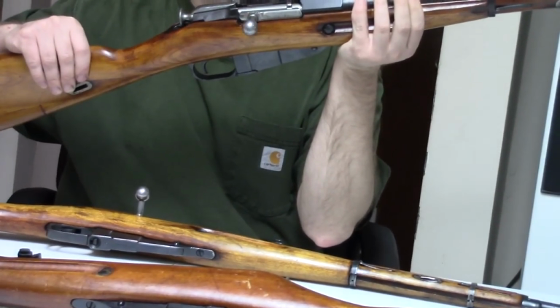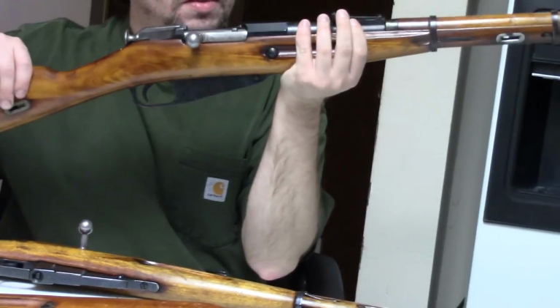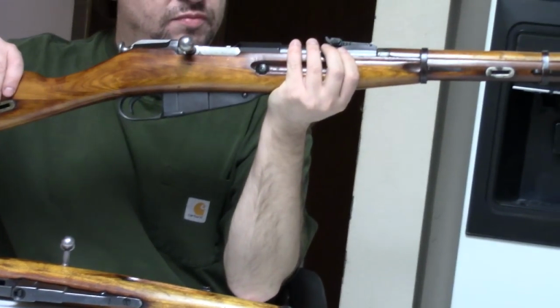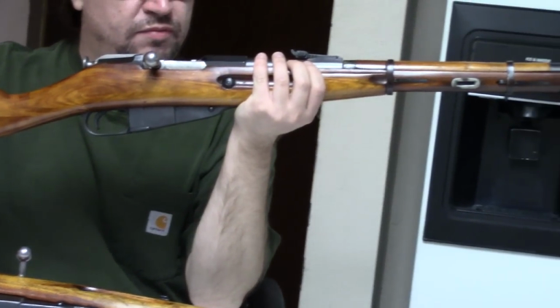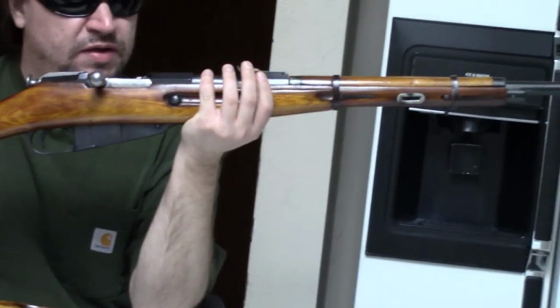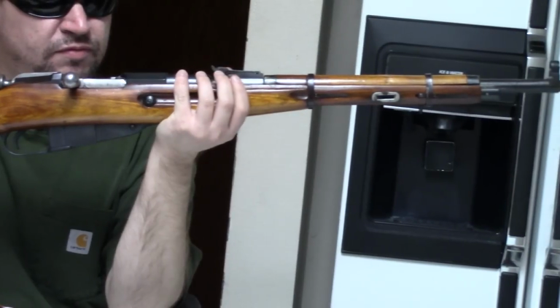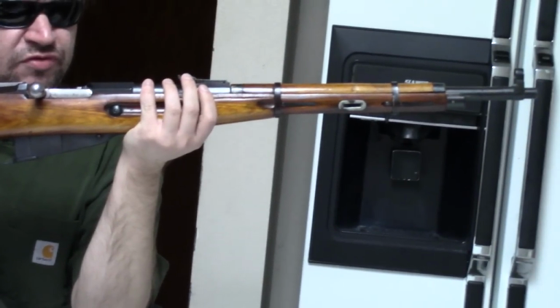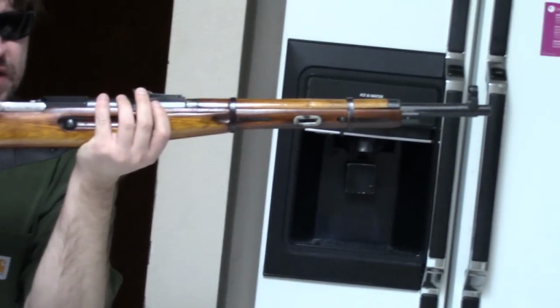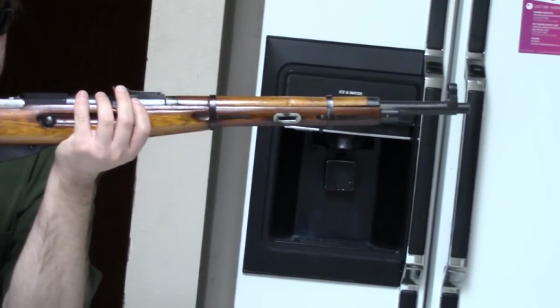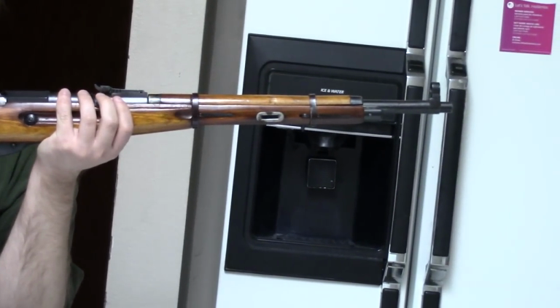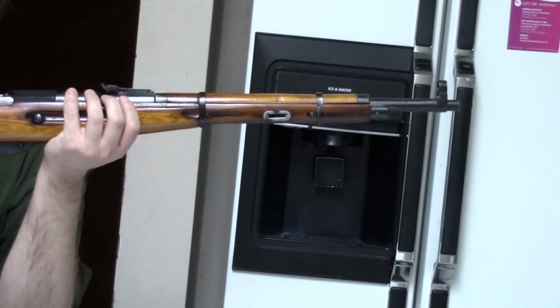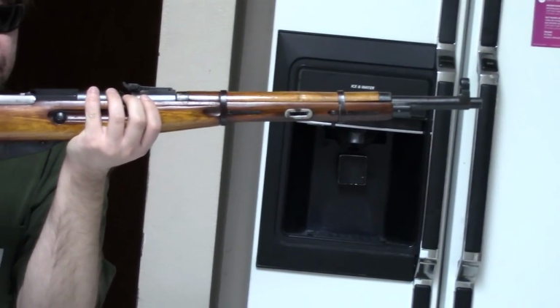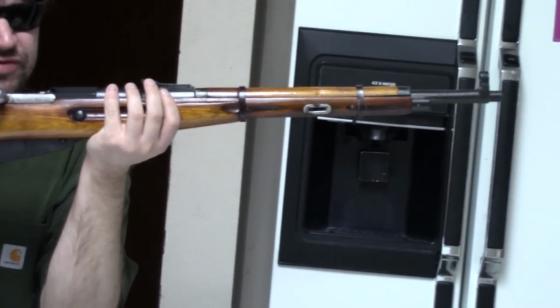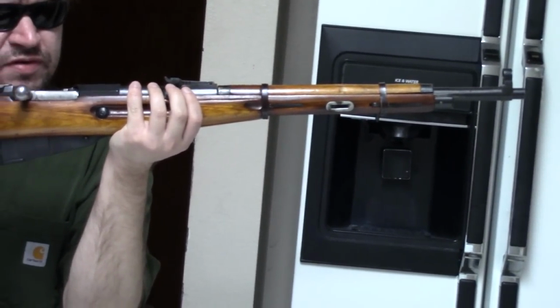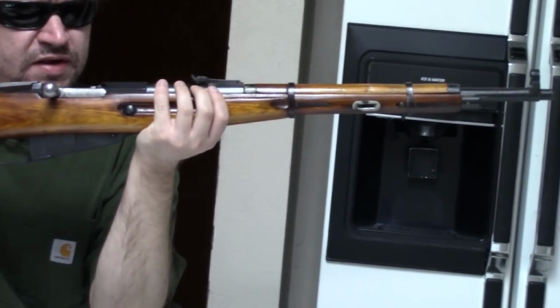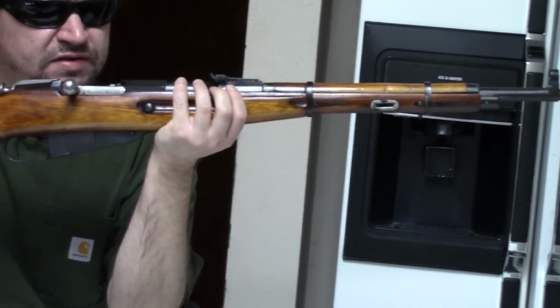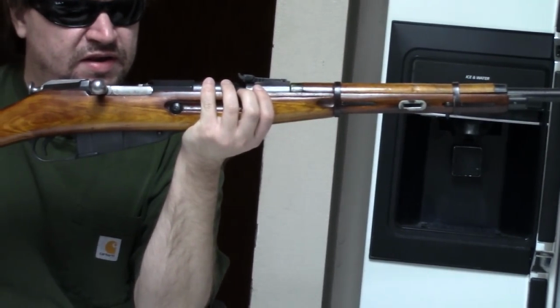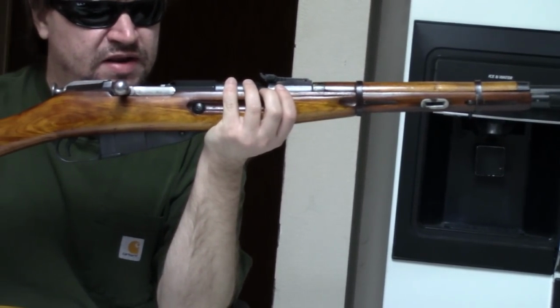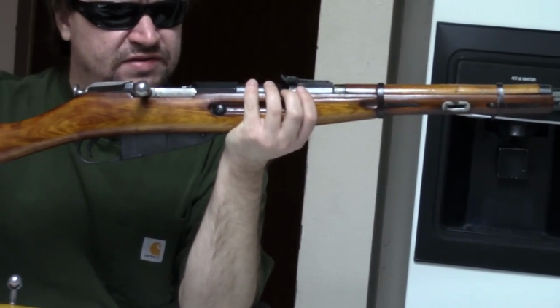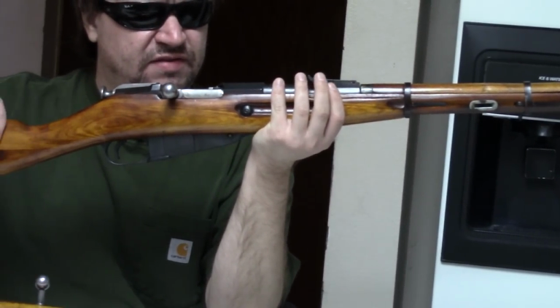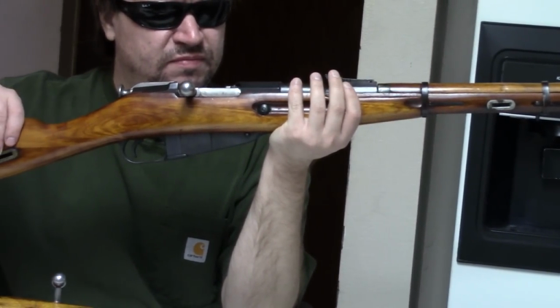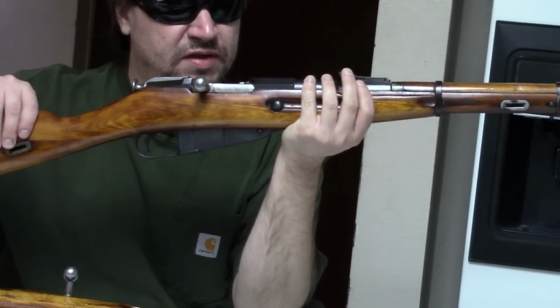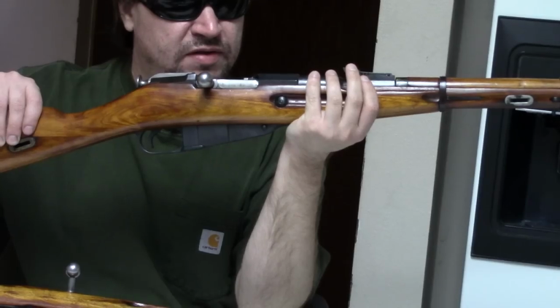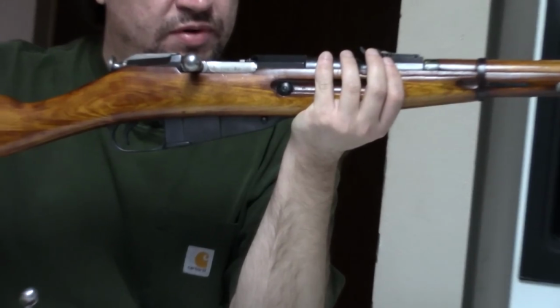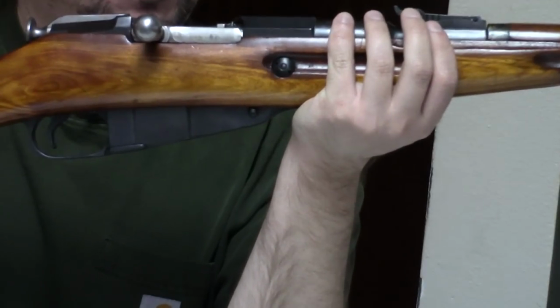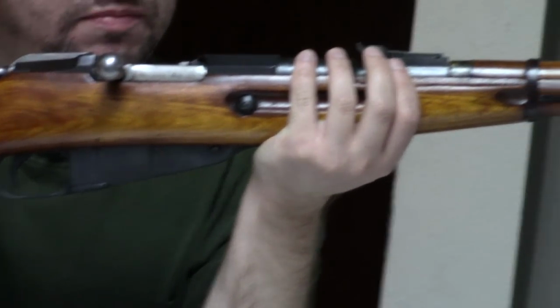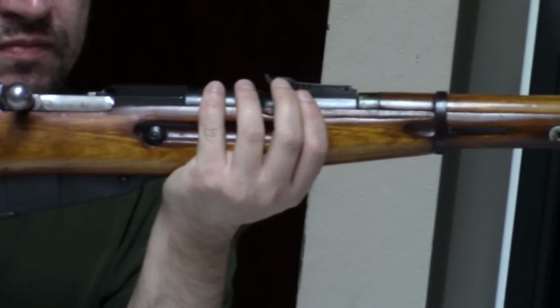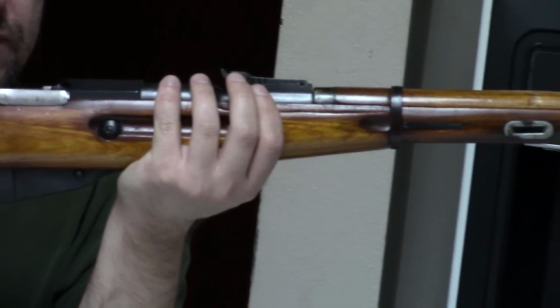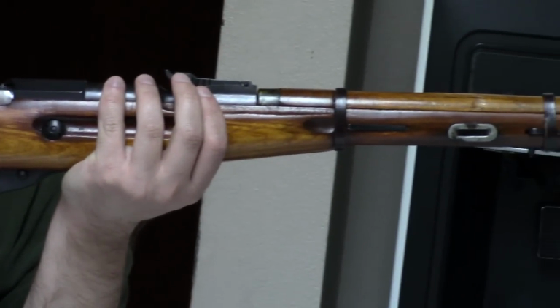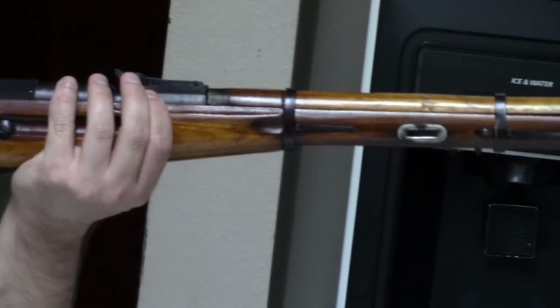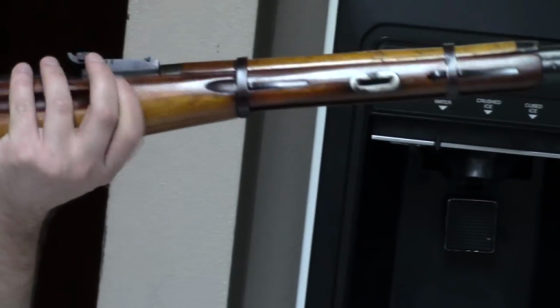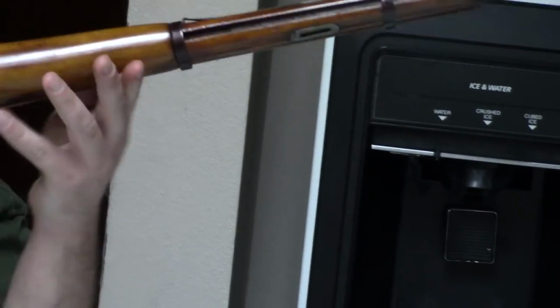The same with this one here. This one, by the way, was originally made in Izhevsk in 1897 in Imperial Russia — so a very early Russian production.